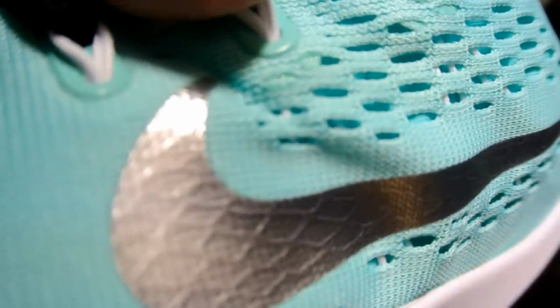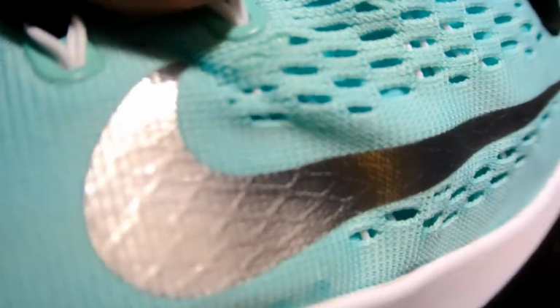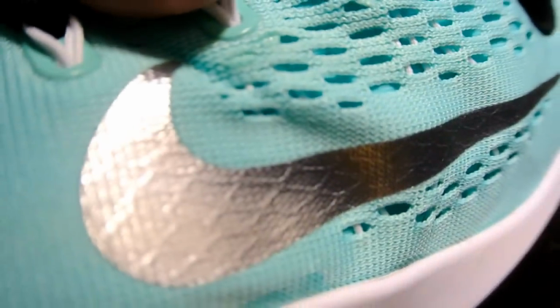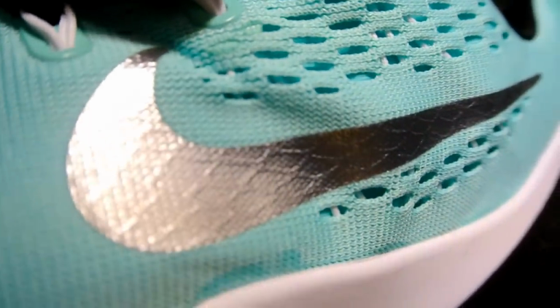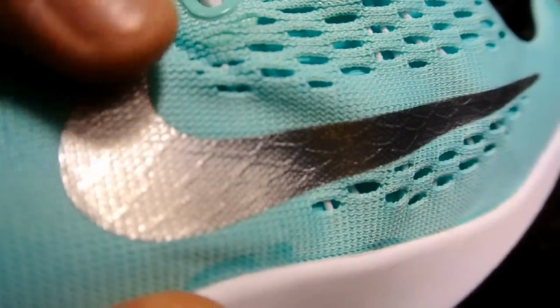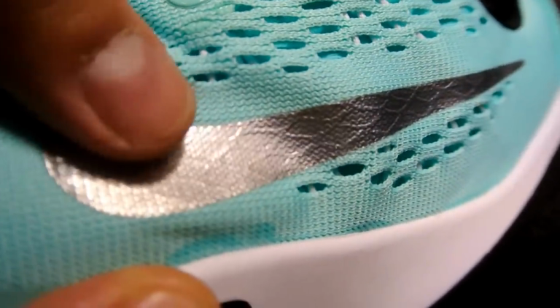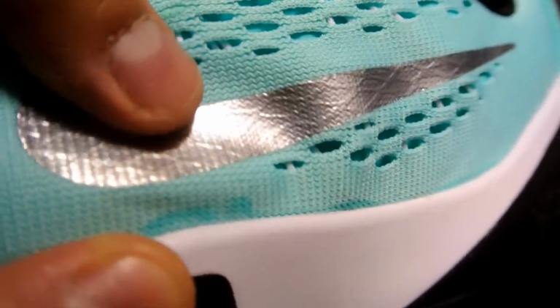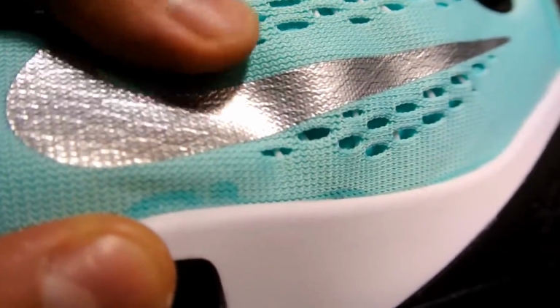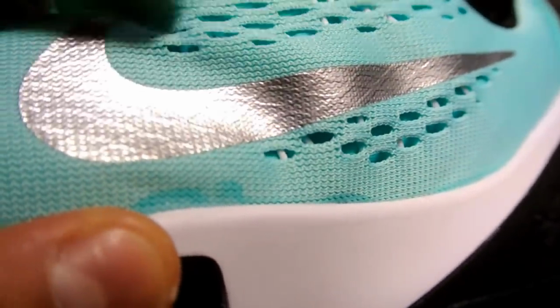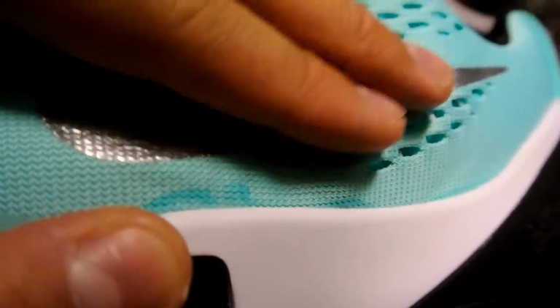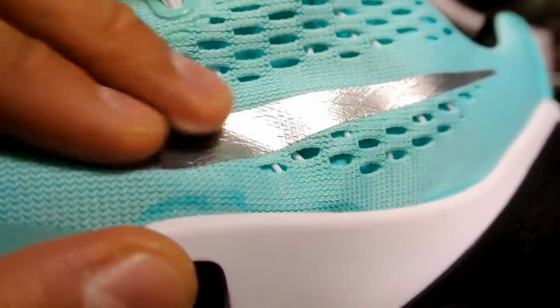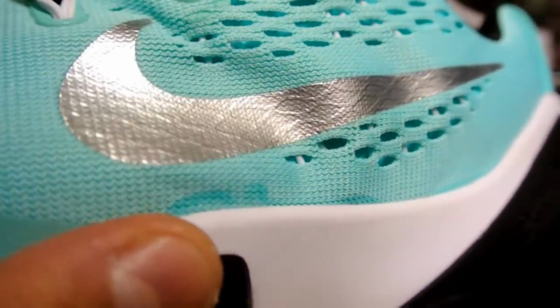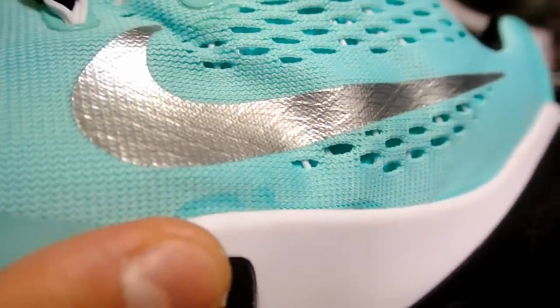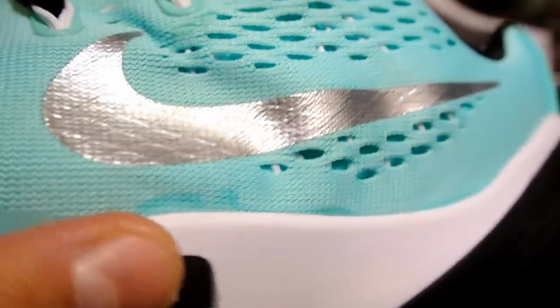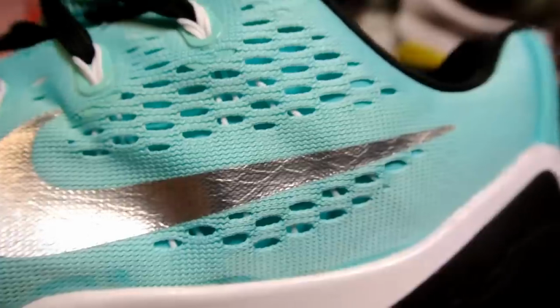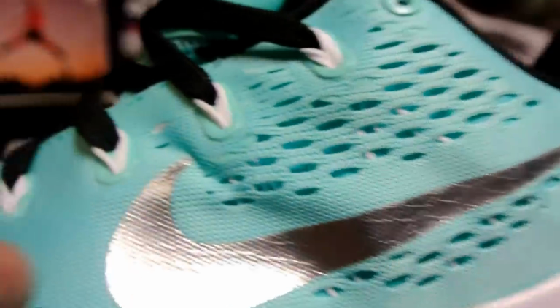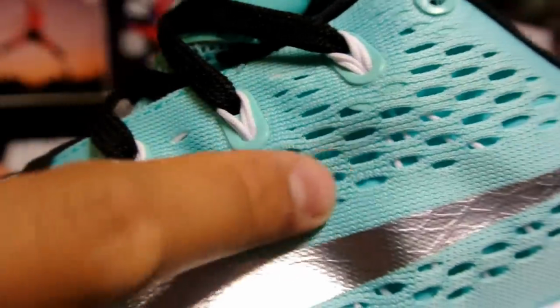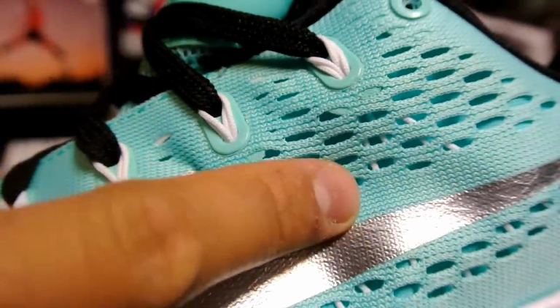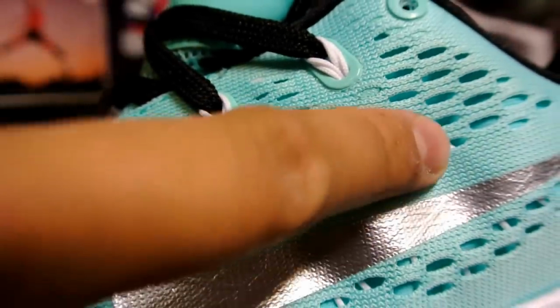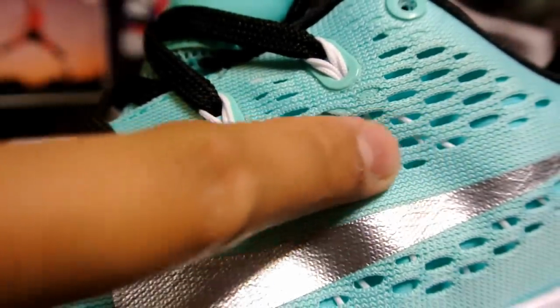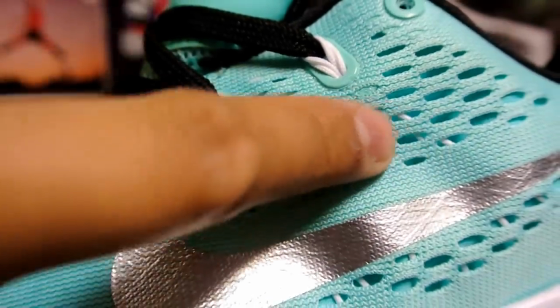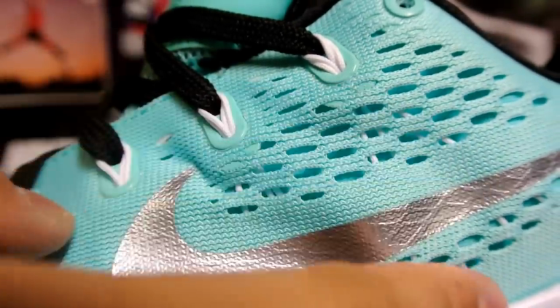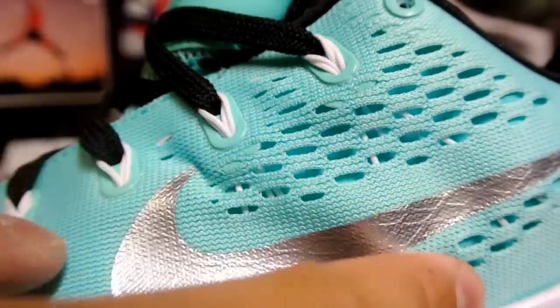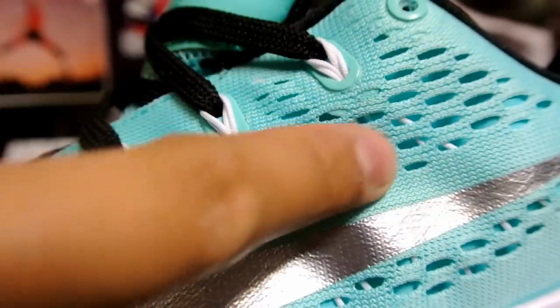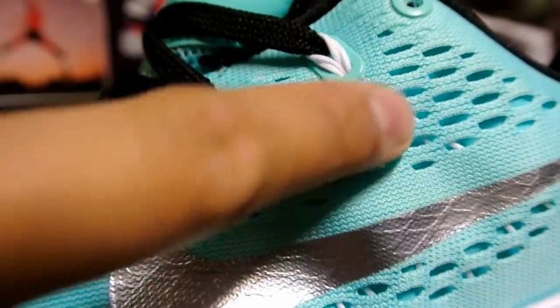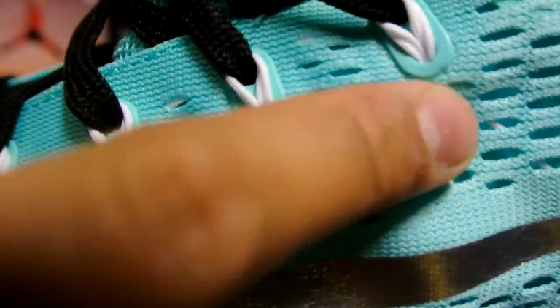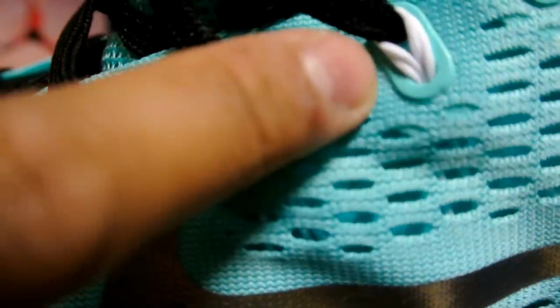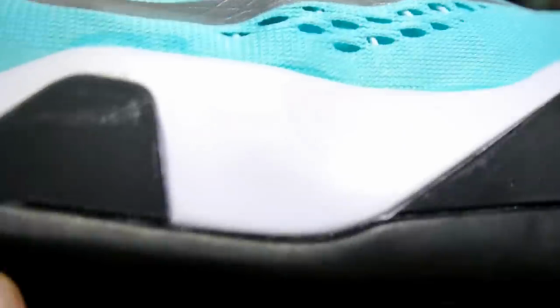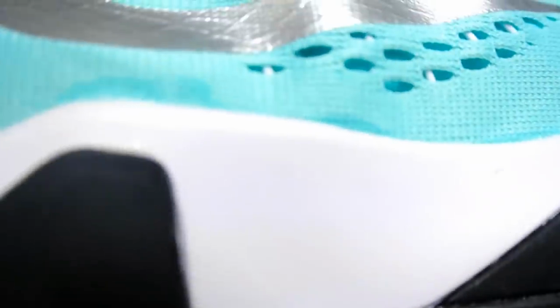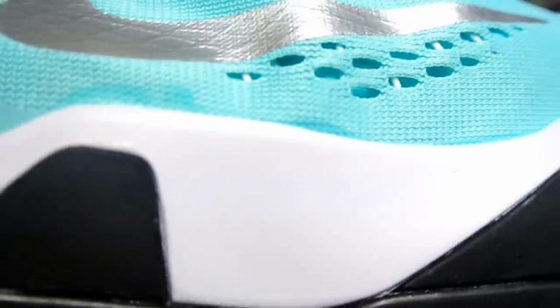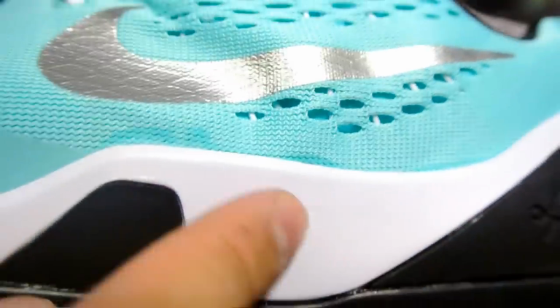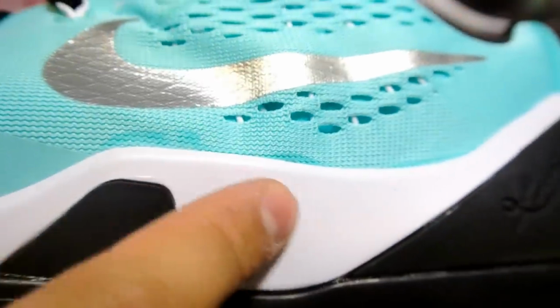Look at that swoosh — really nice pattern behind the silver swoosh right there. You've got your white dynamic flower peeking through the mesh right there. I had a hard time choosing between a few different options for this build.